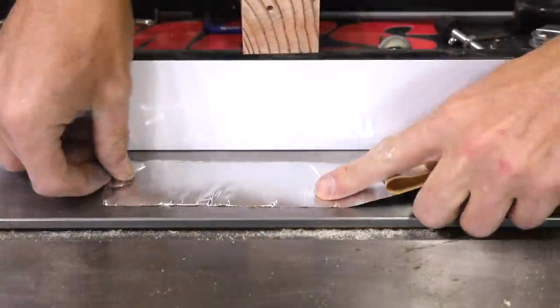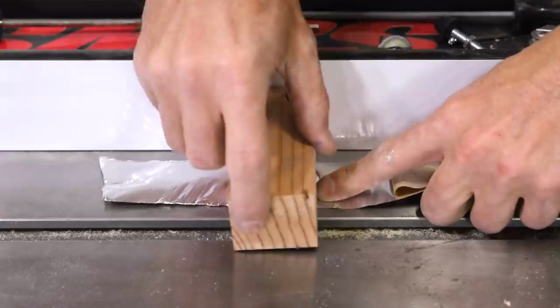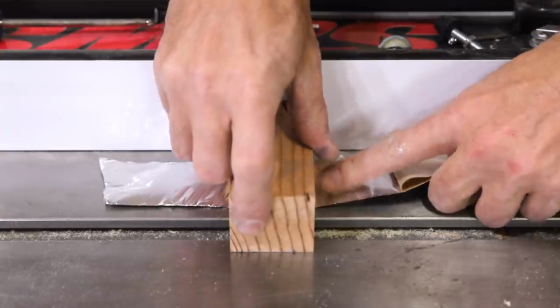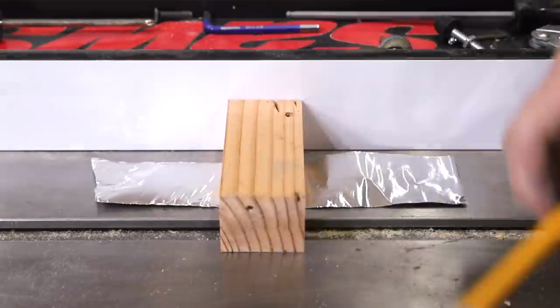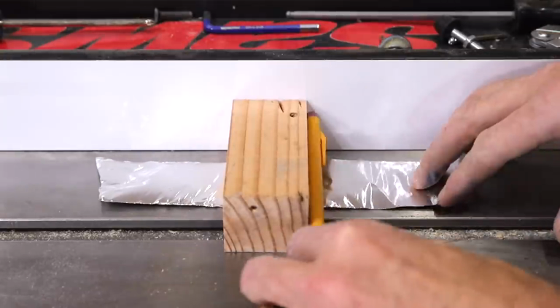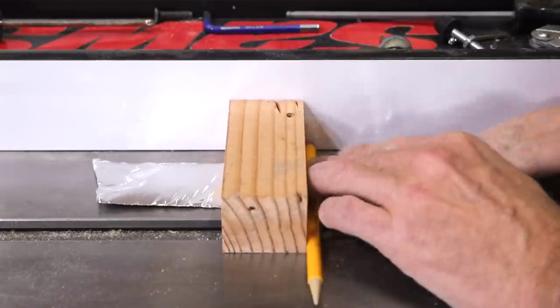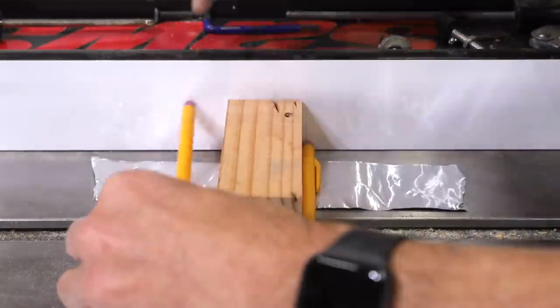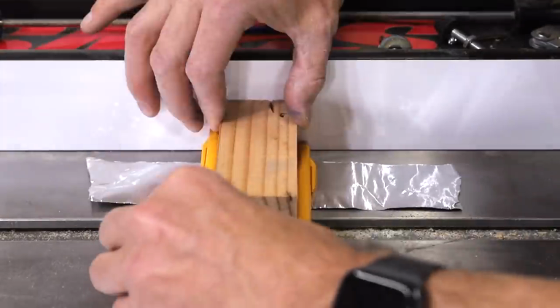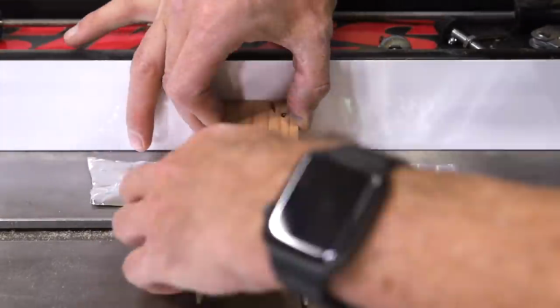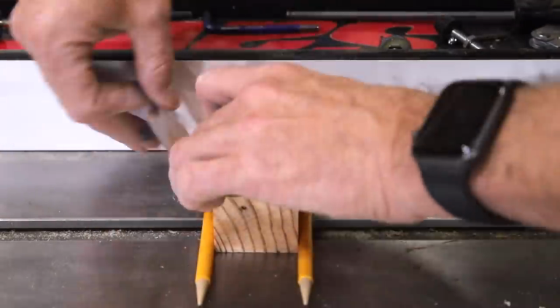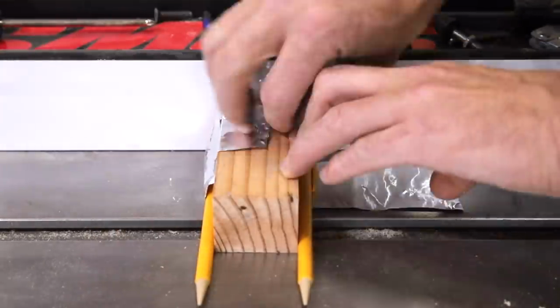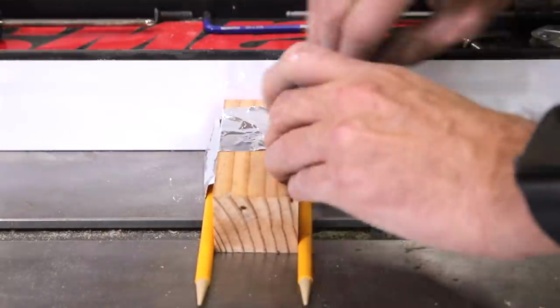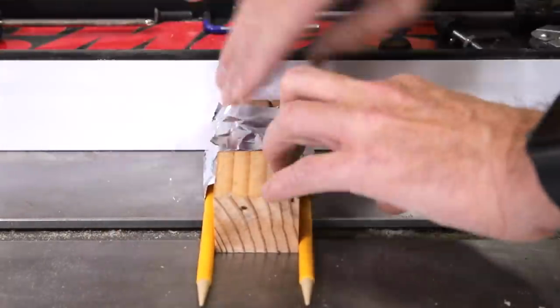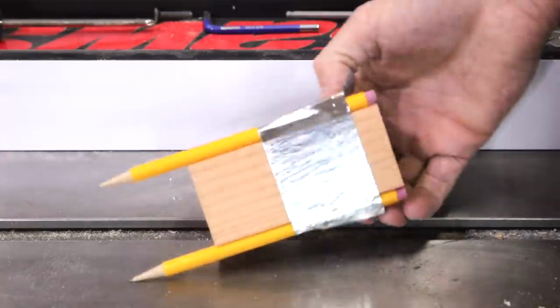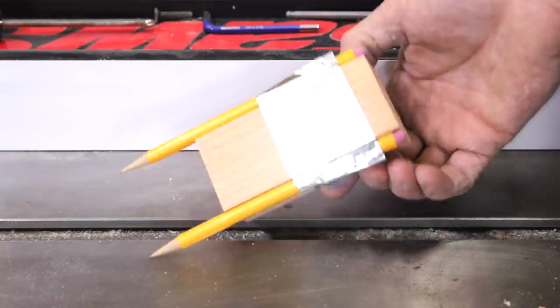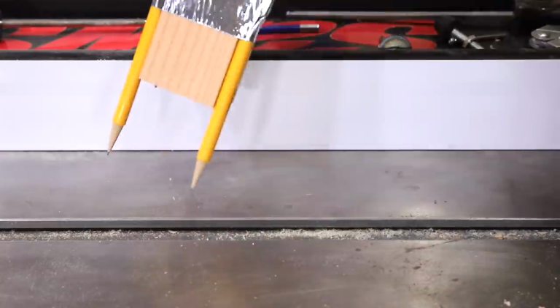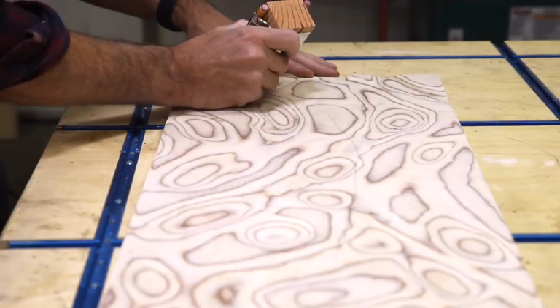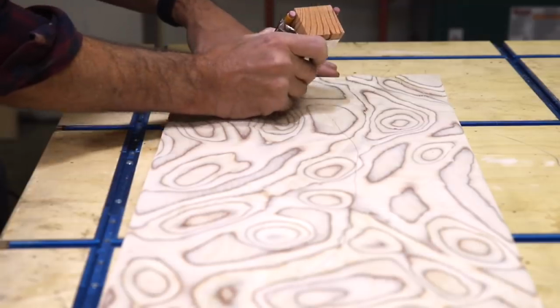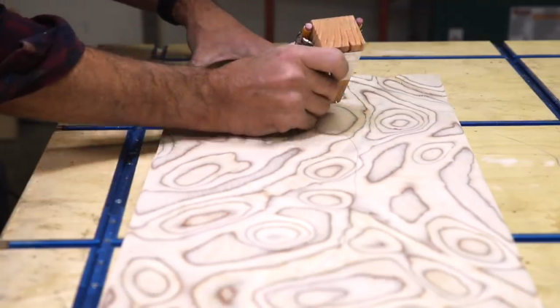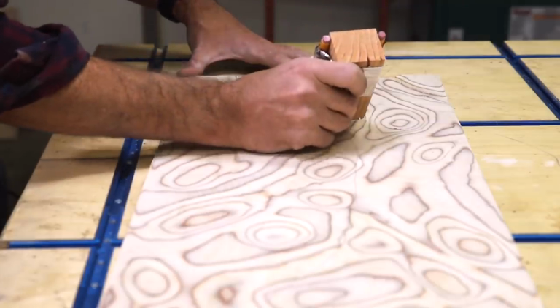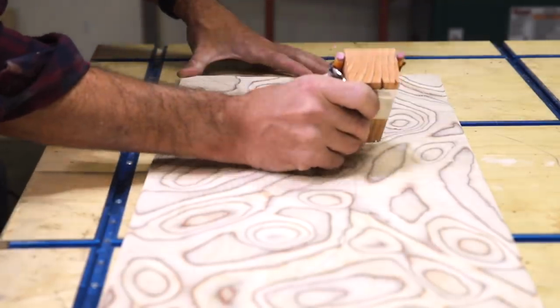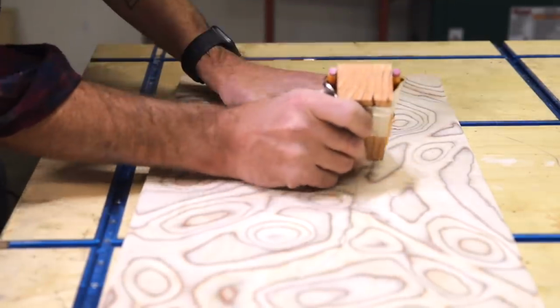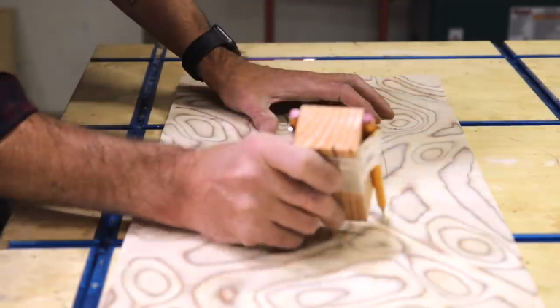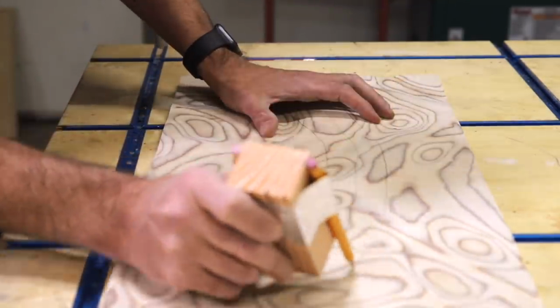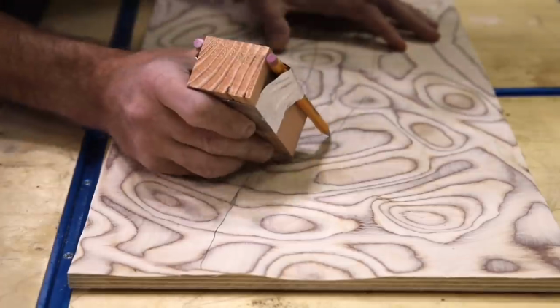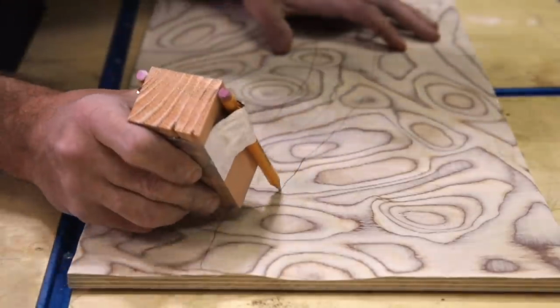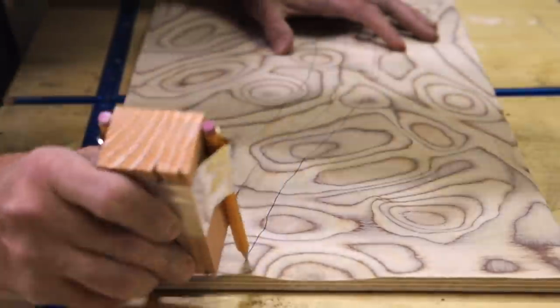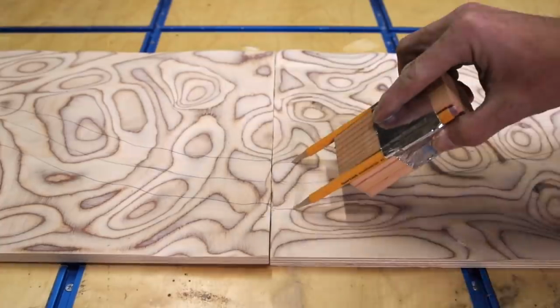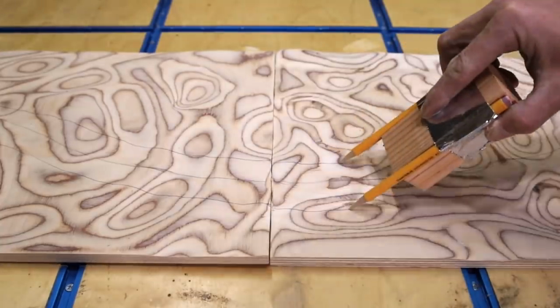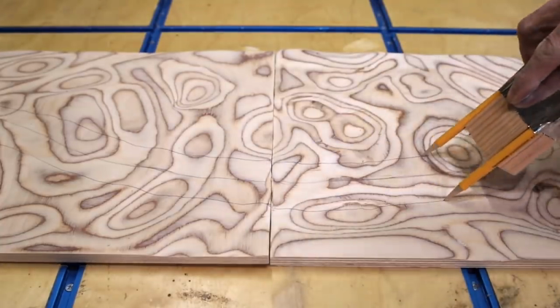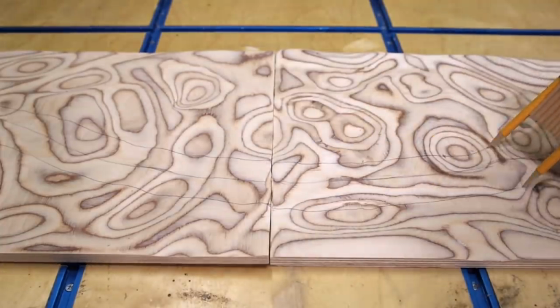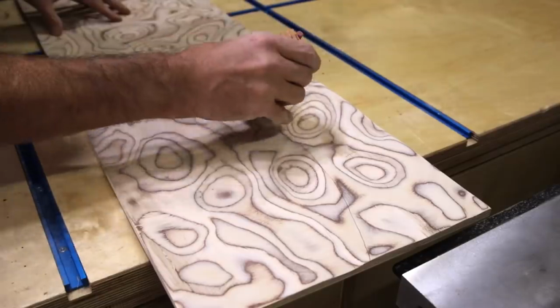The plan is to cut out a 2-inch river into the panels. I use a little pencil jig to draw the shape with consistent spacing and then I'll cut that out over on my bandsaw.